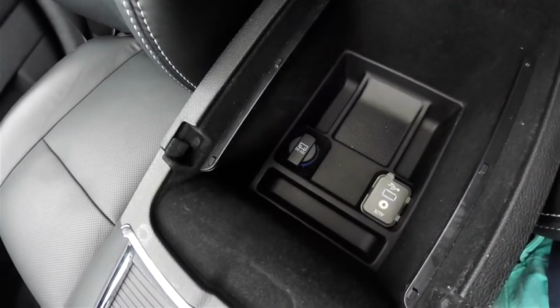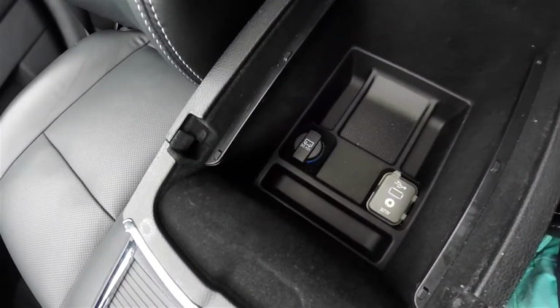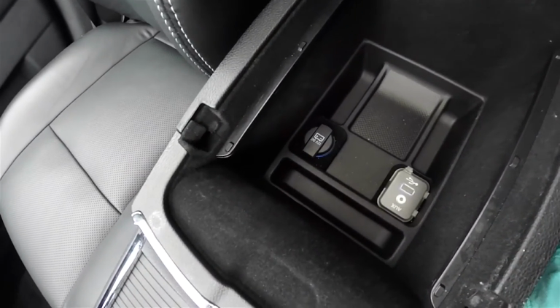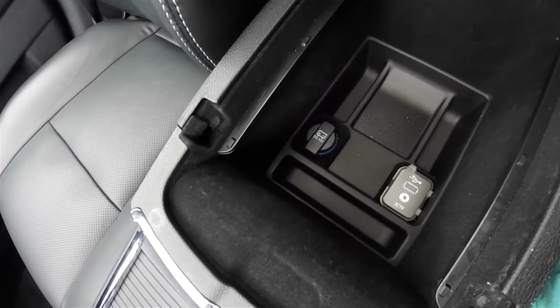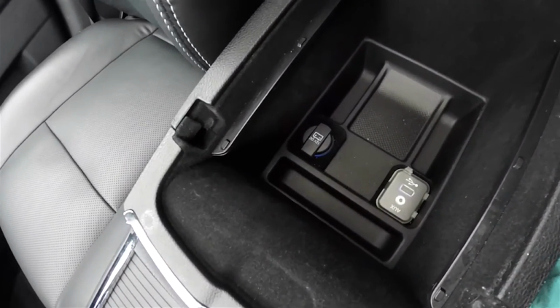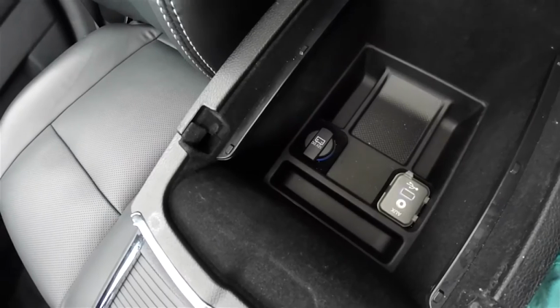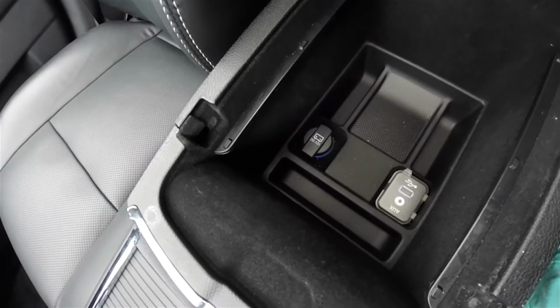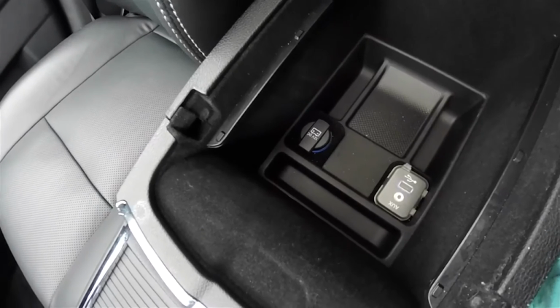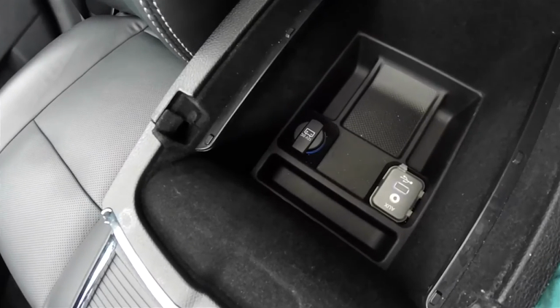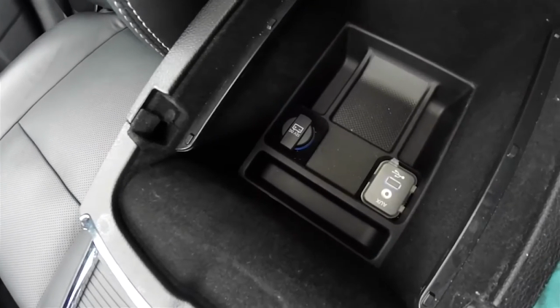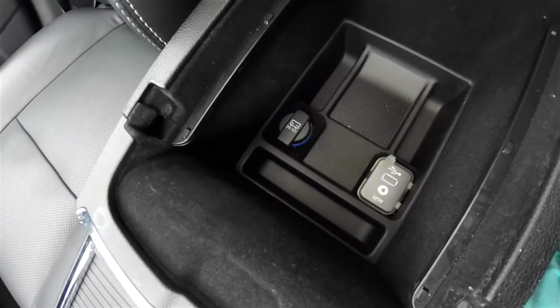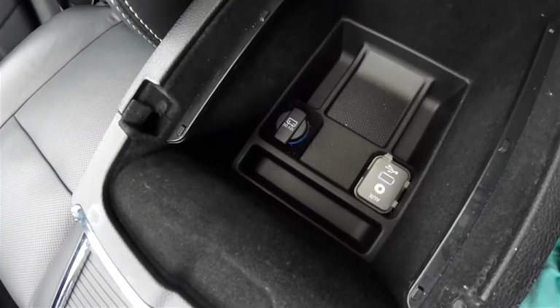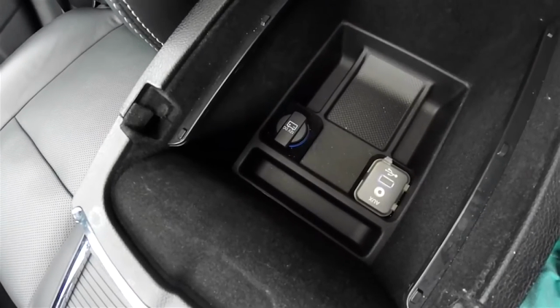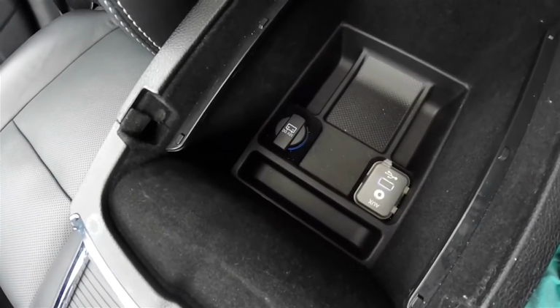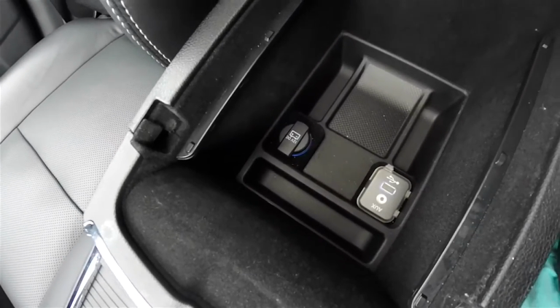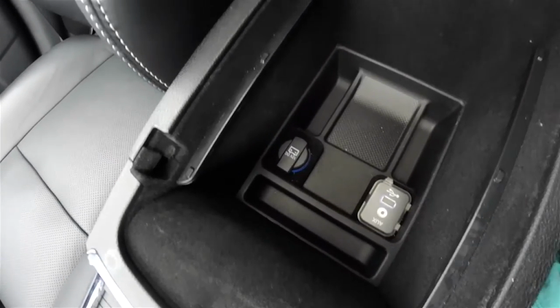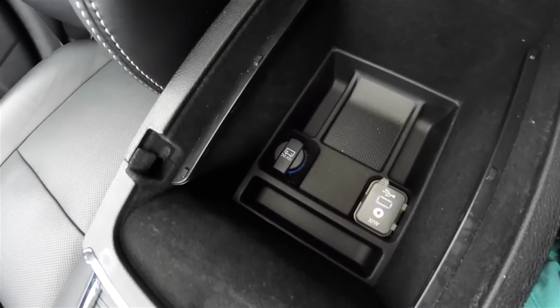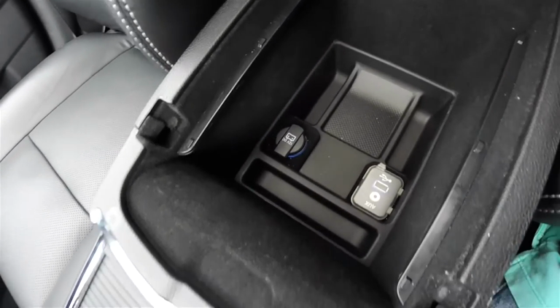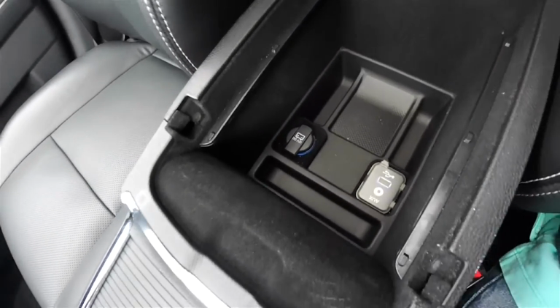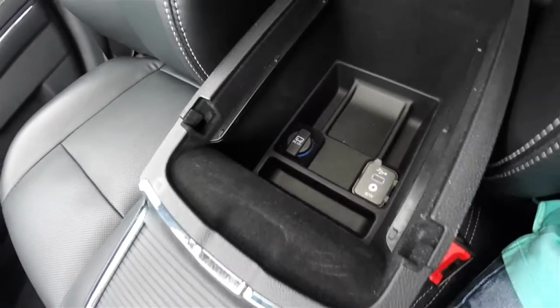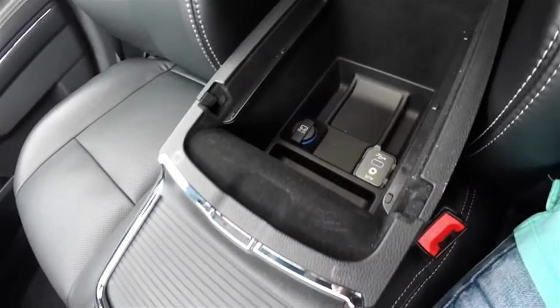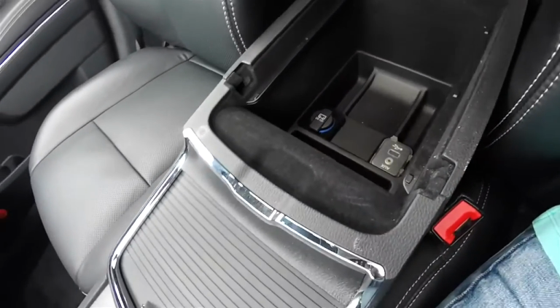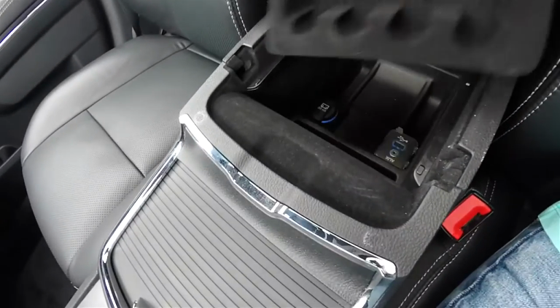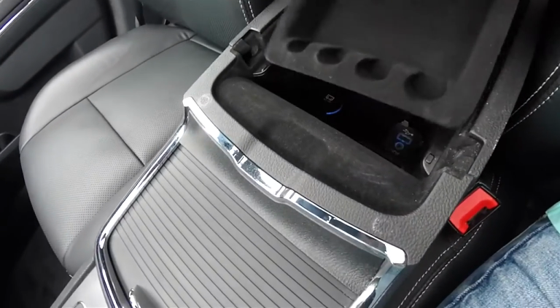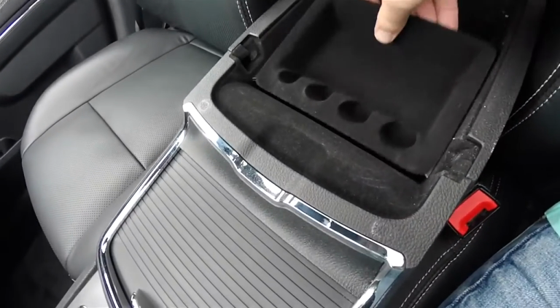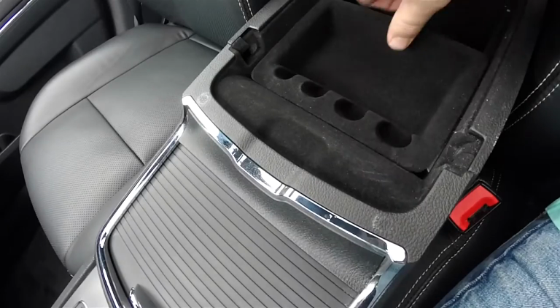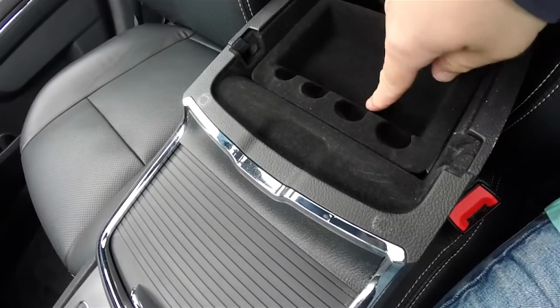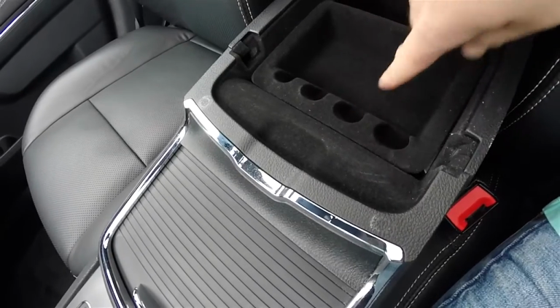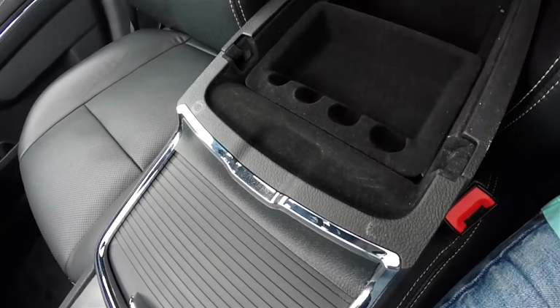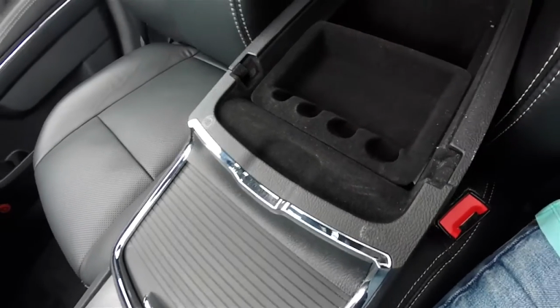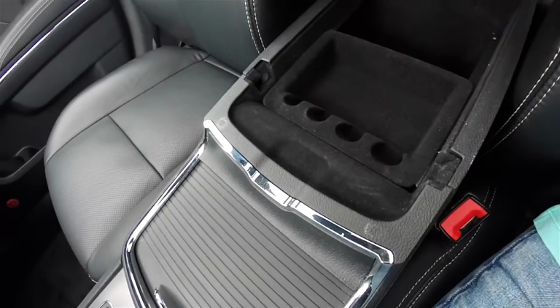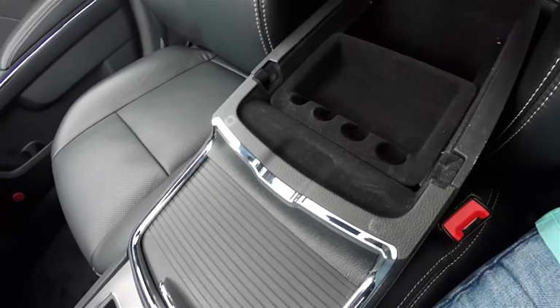Center armrest storage includes a 12-volt power point, auxiliary input jack, and USB charge port, plus a removable tray with coin holder.